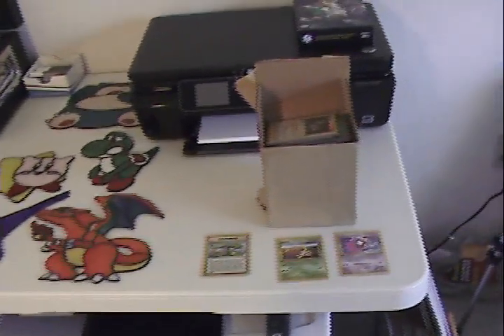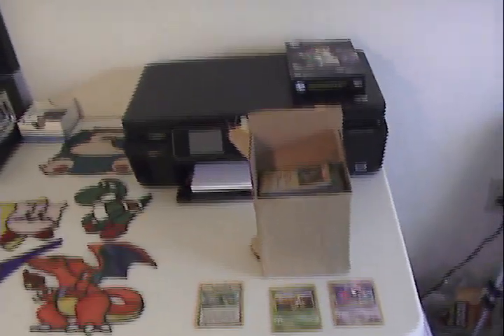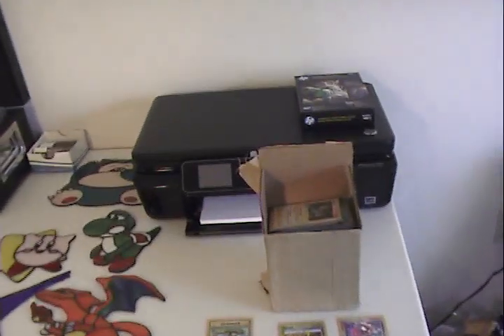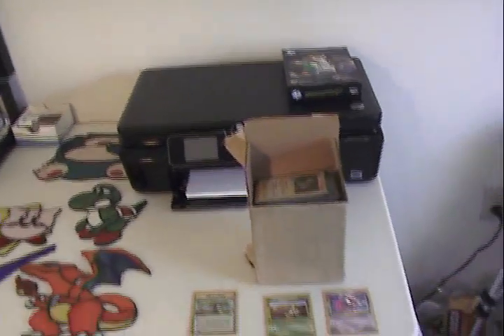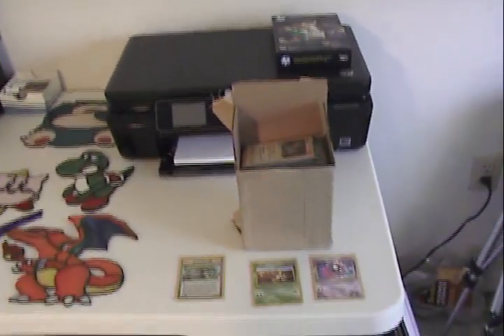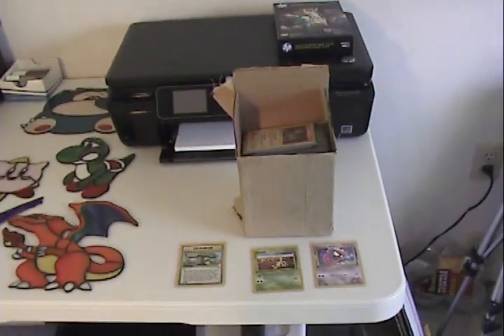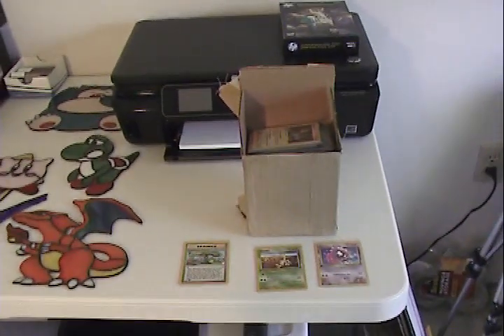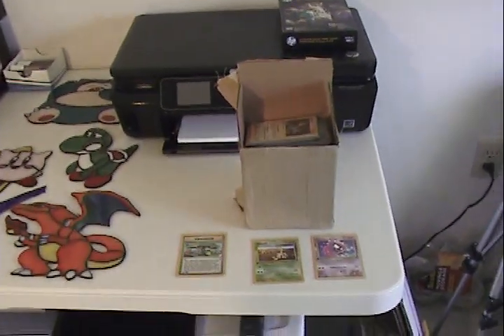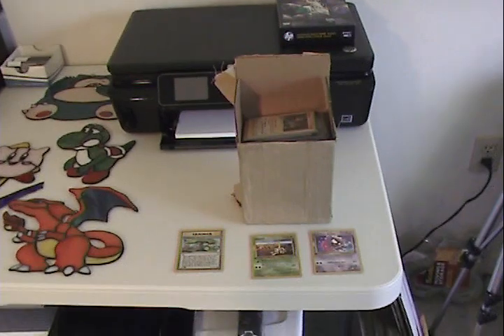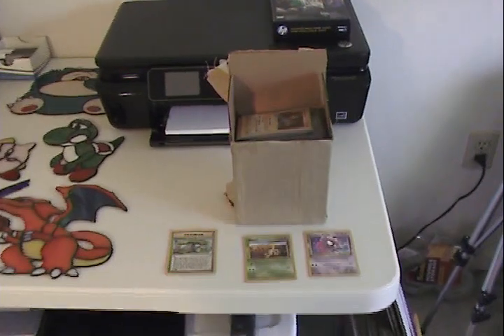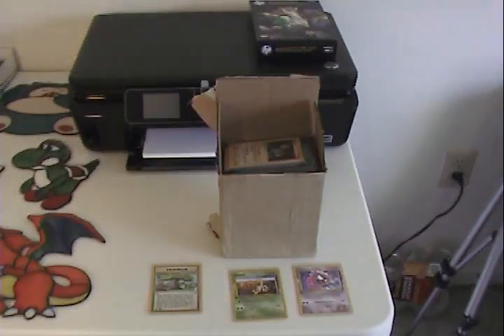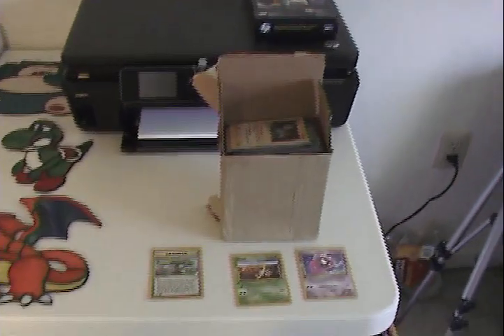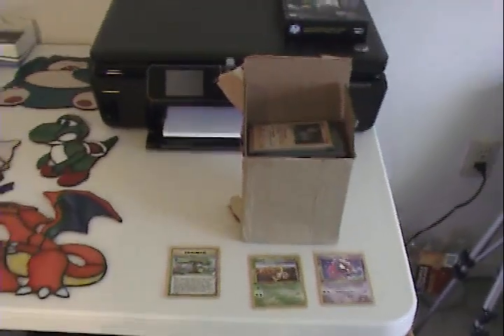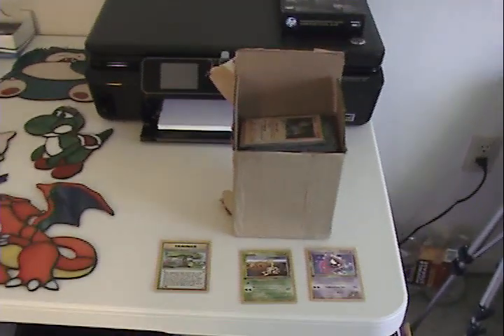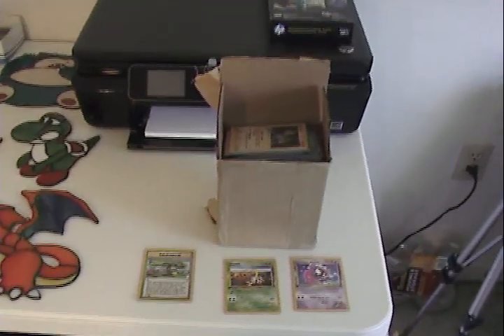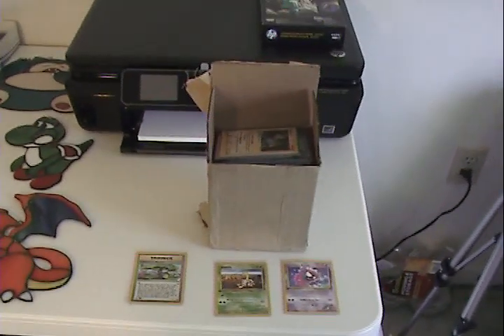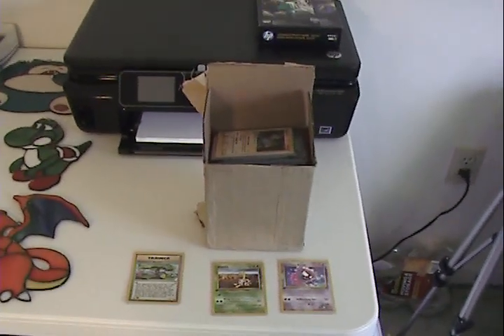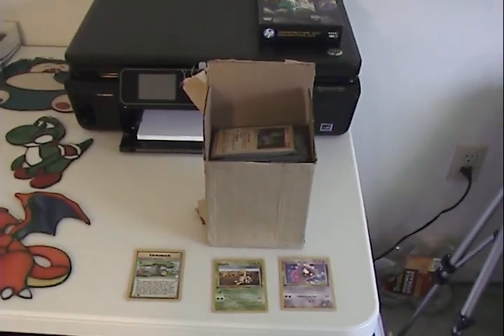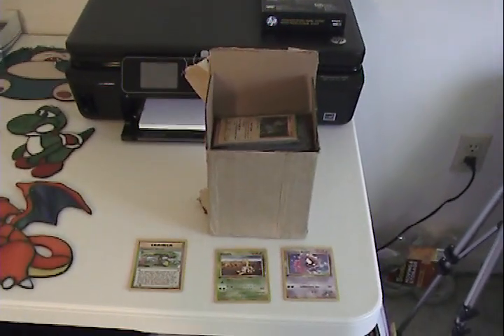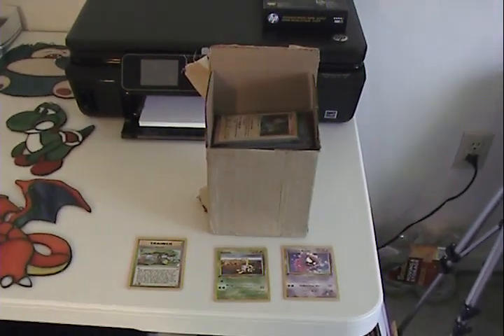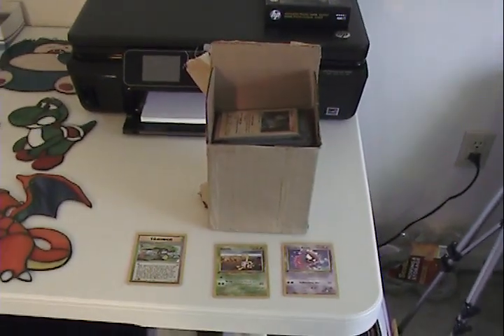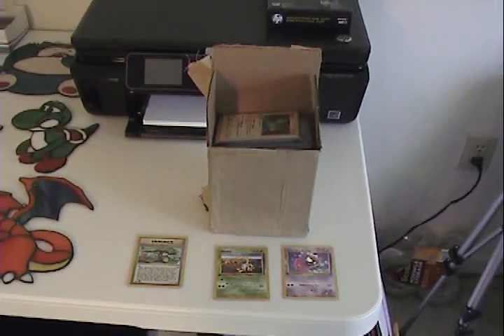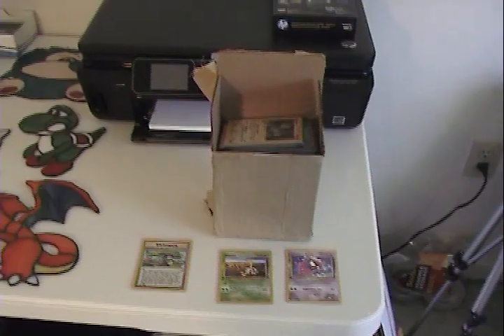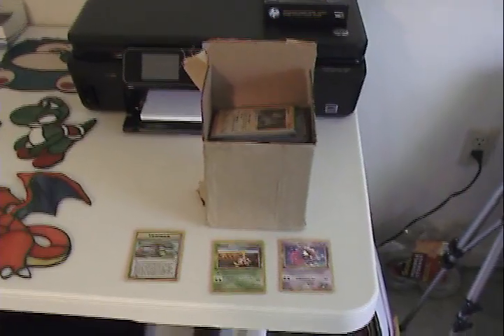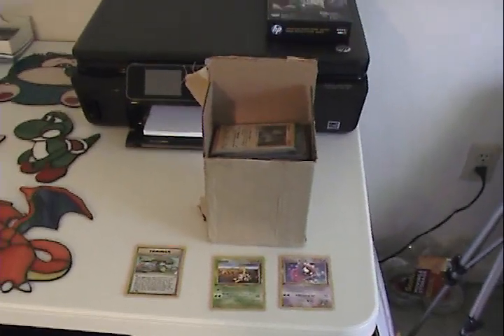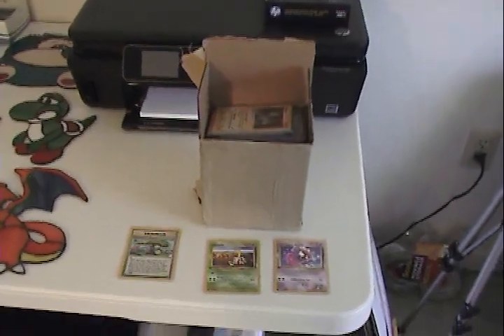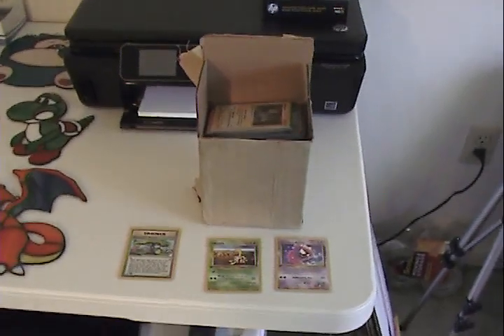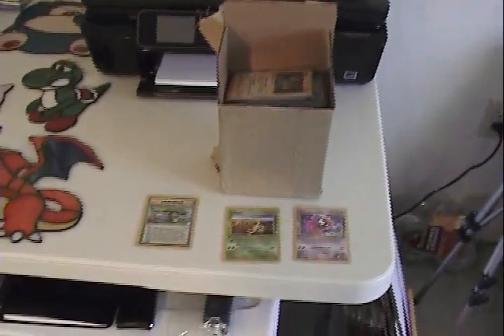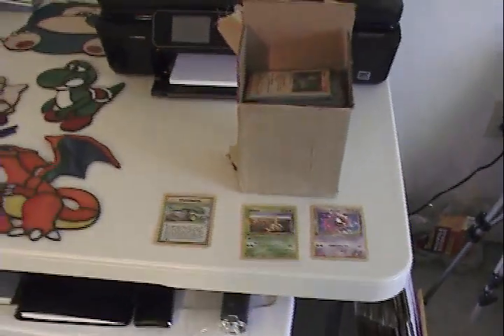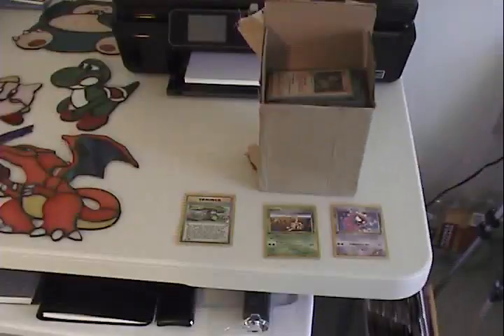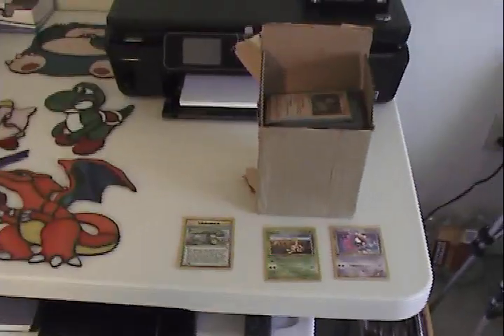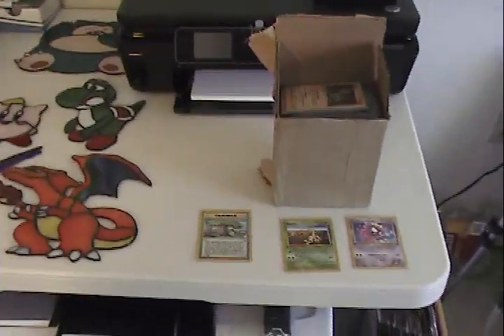I've got my printer in the background, but I've also got some cards from when I moved — my brother gave them to me. He wasn't sure what to do with them, so at some point I'm going to have to organize those. That's an ongoing project.